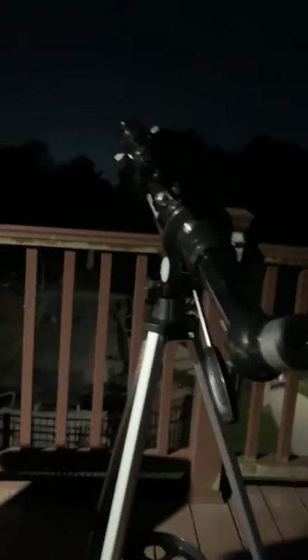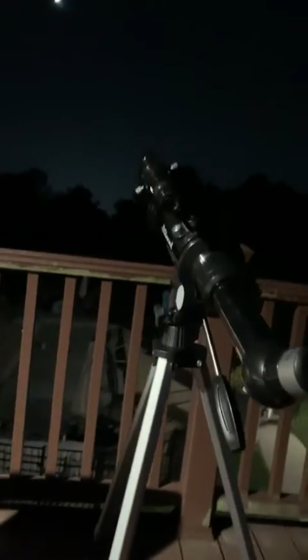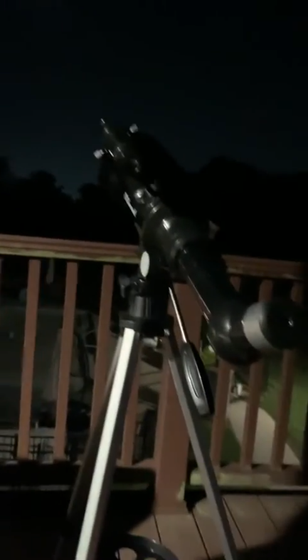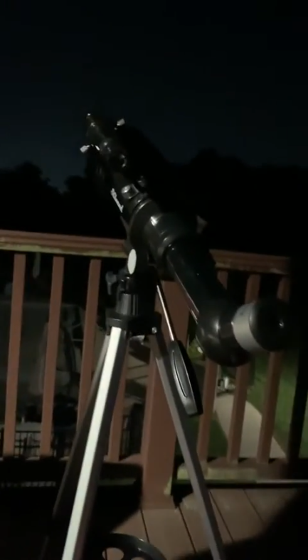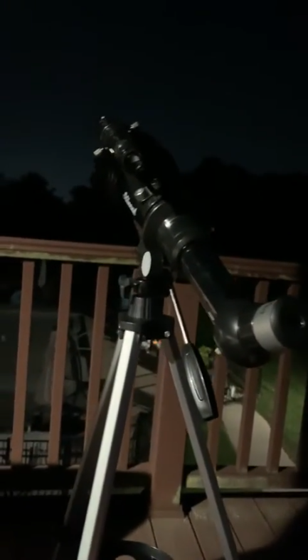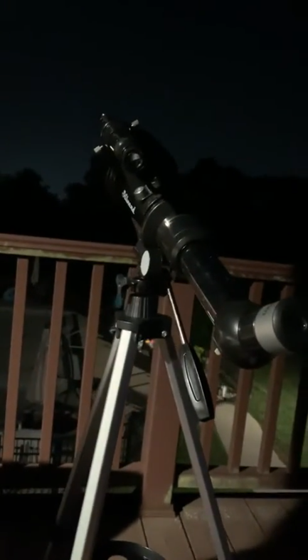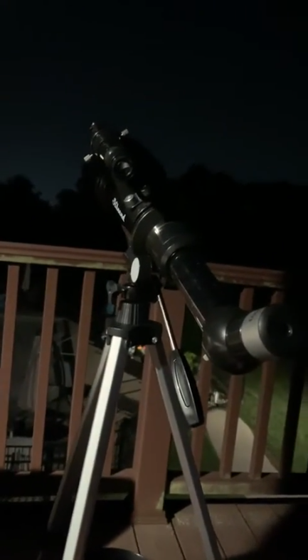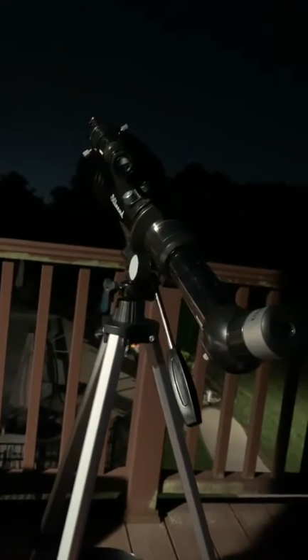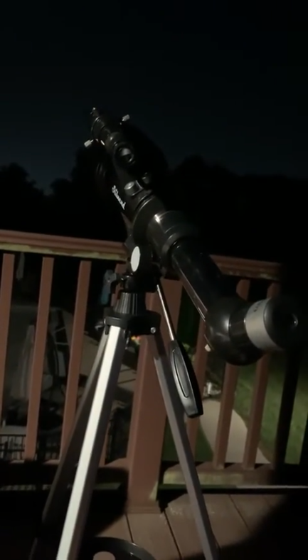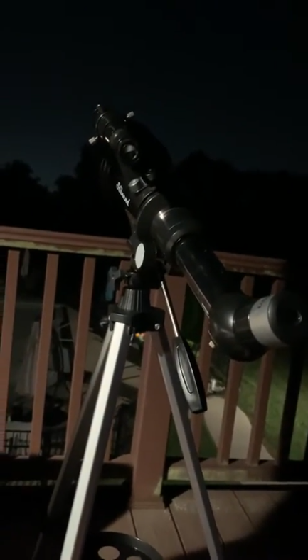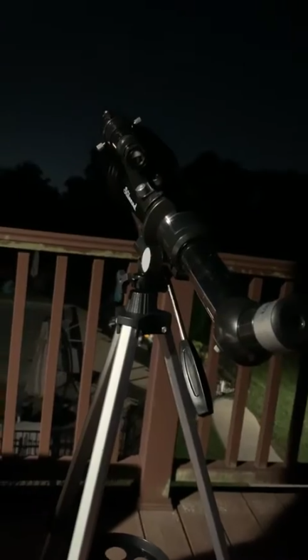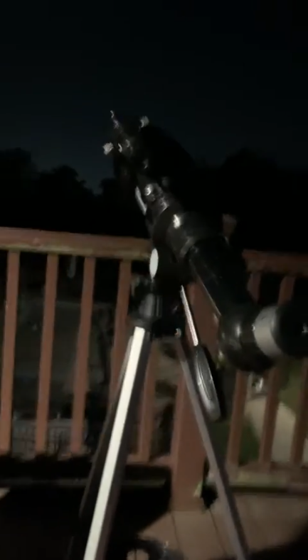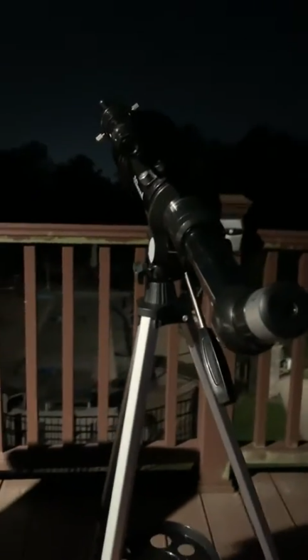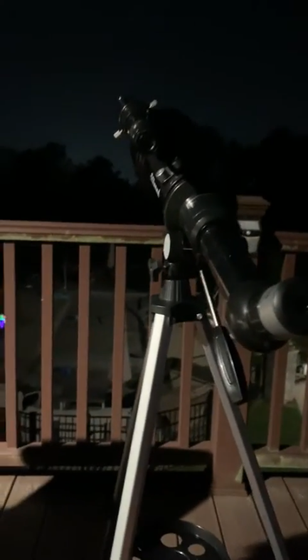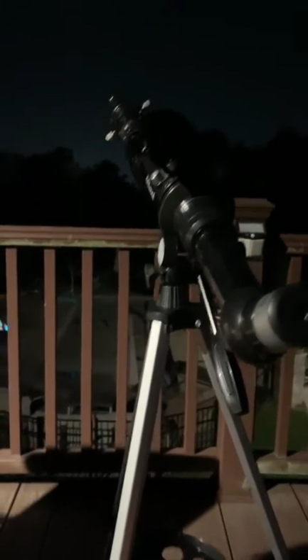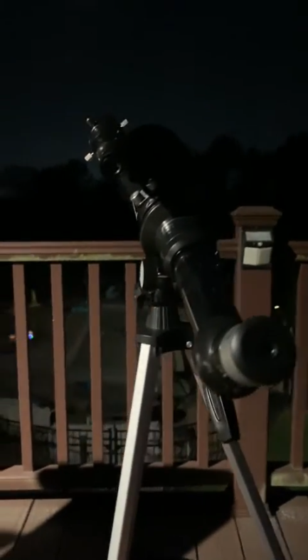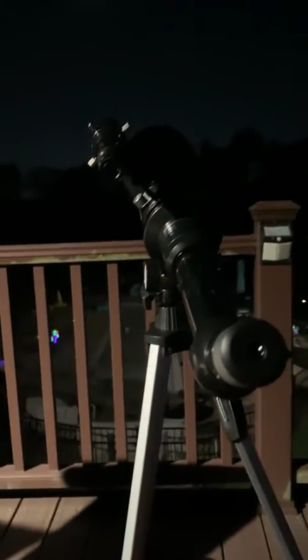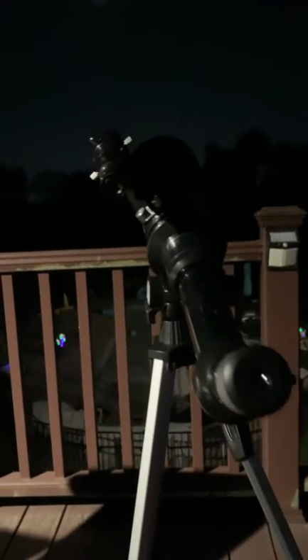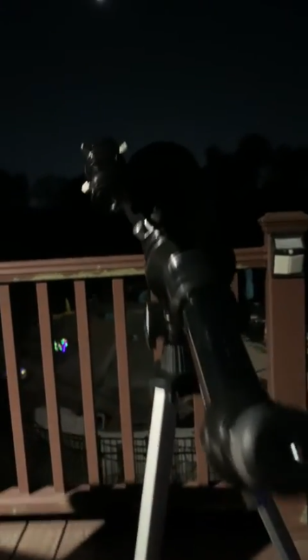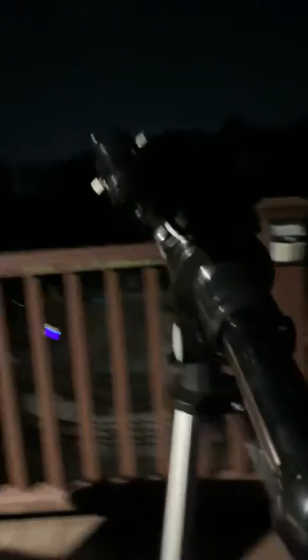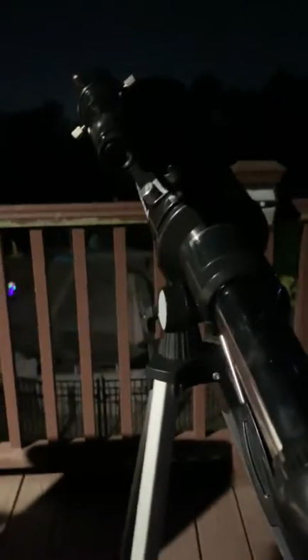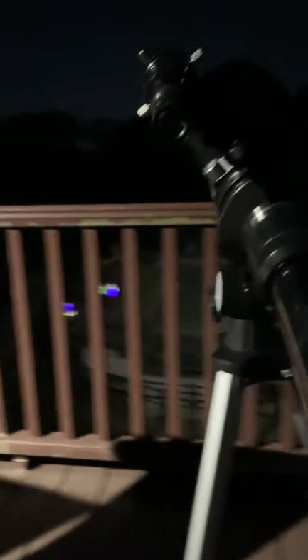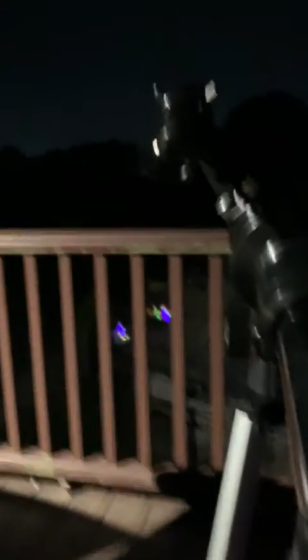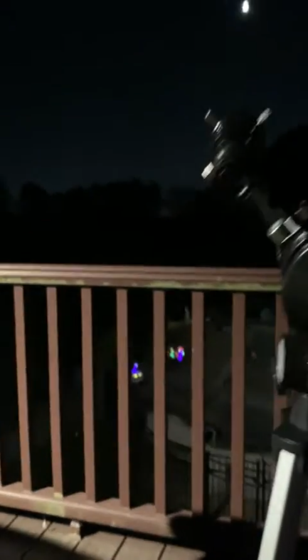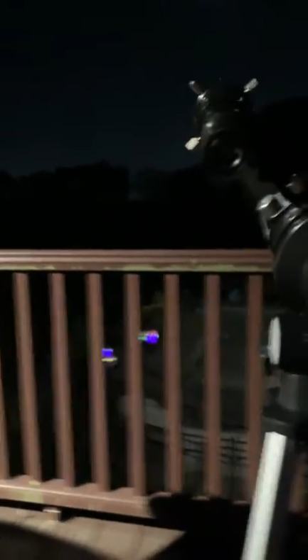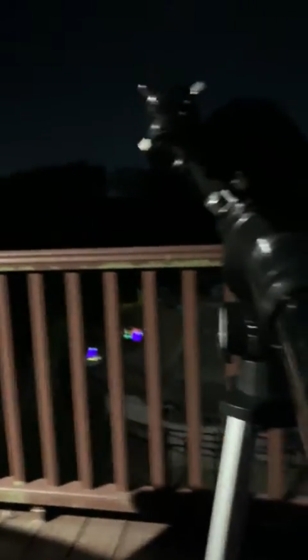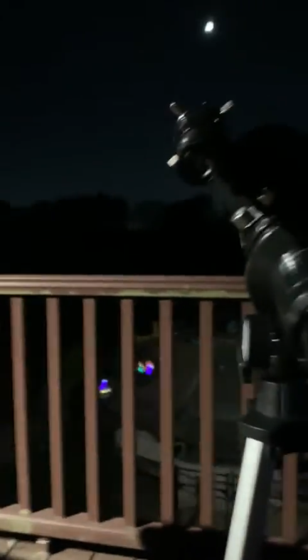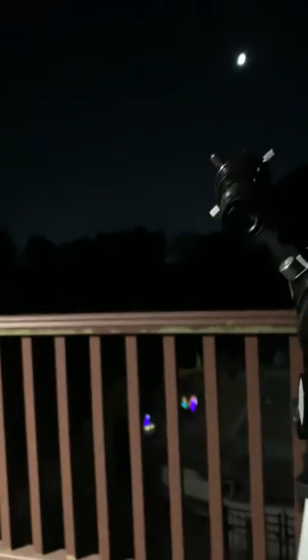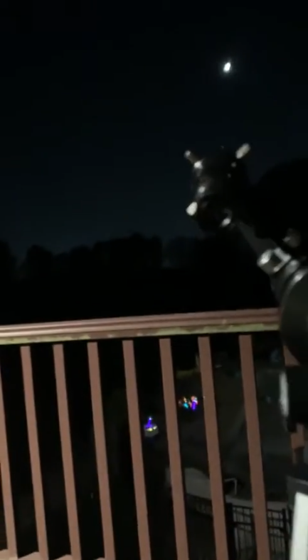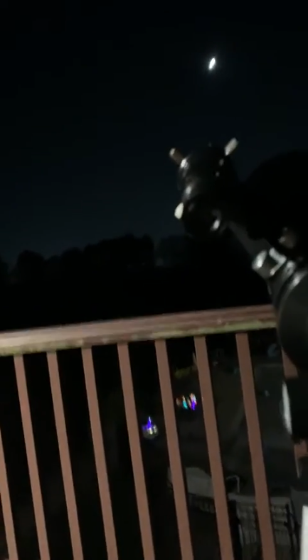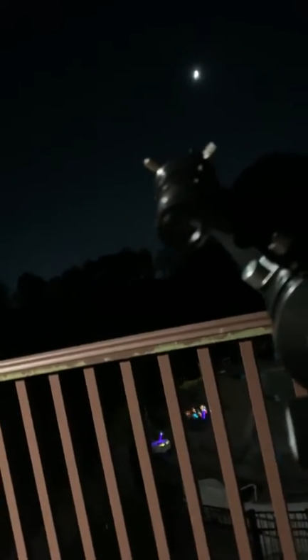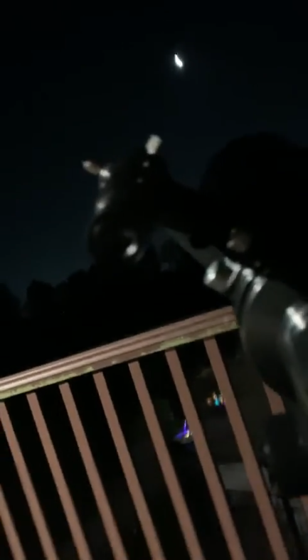So this is a quick look at the telescope. Full disclosure, this is my very first one, so I don't really know much about them. I'm not going to be using probably correct terminology, so bear with me.